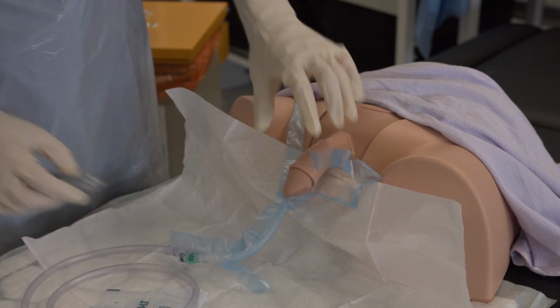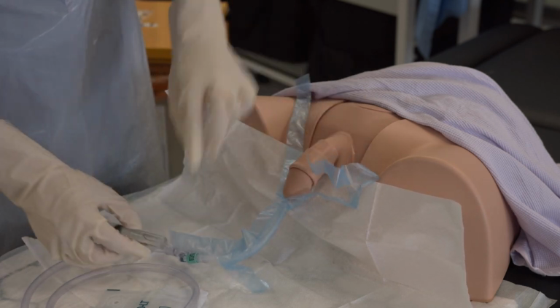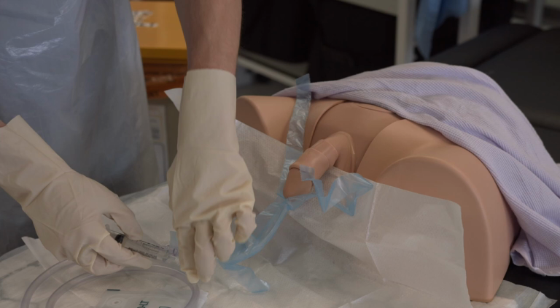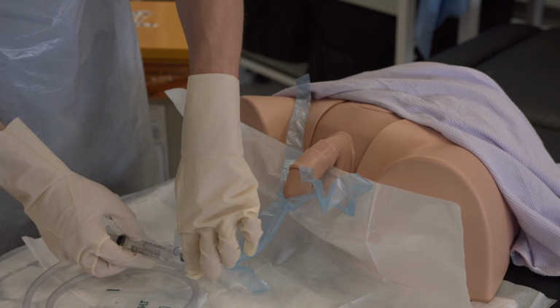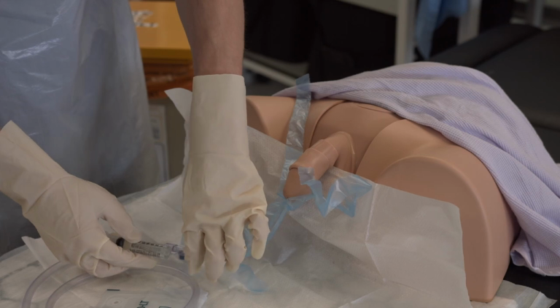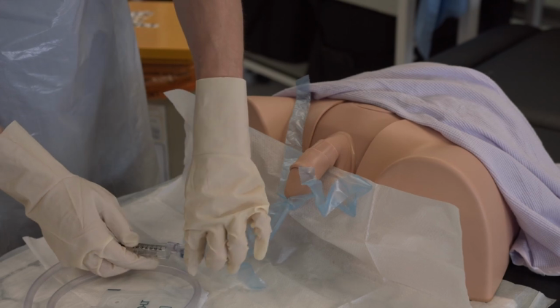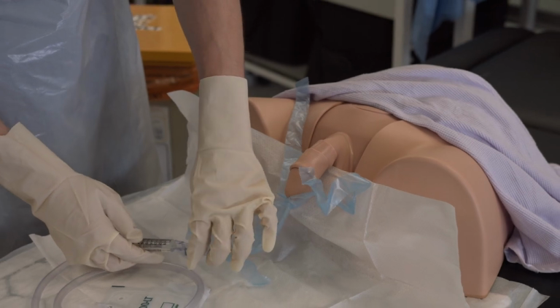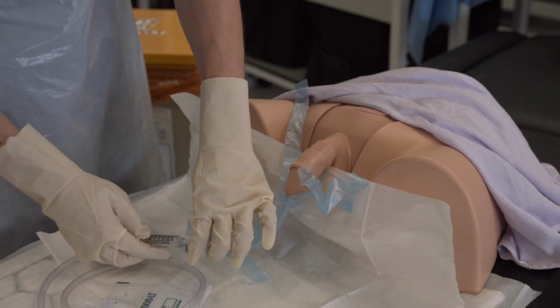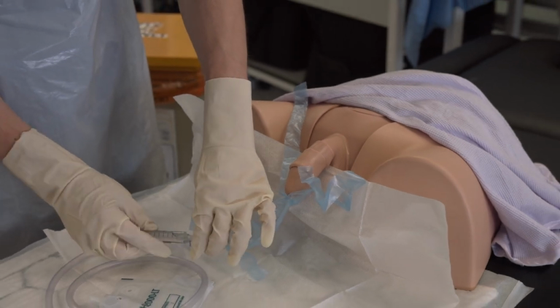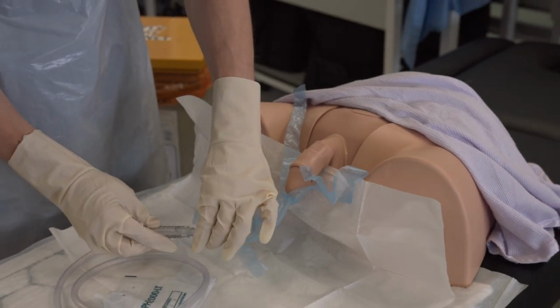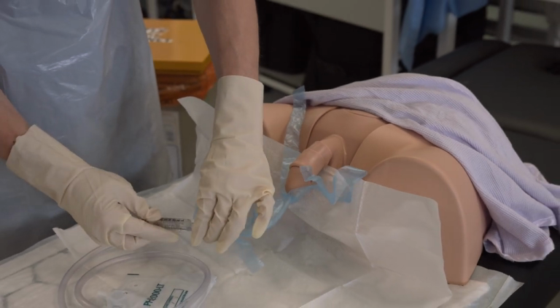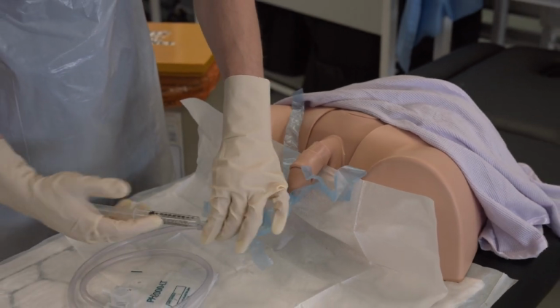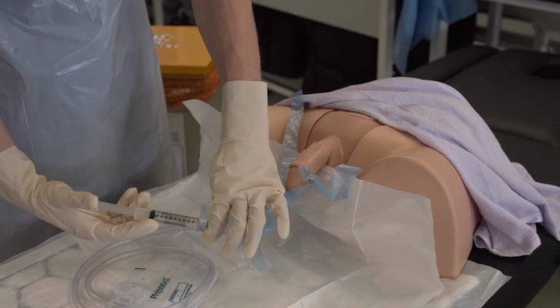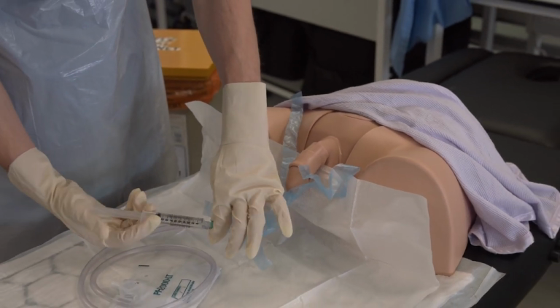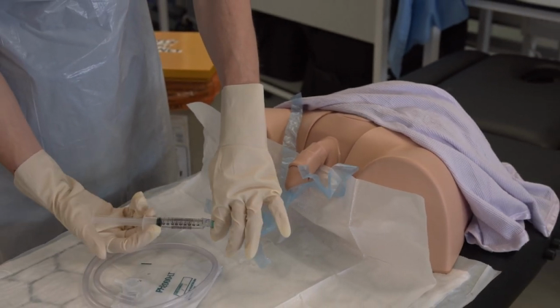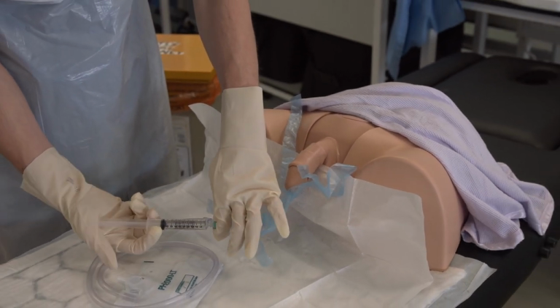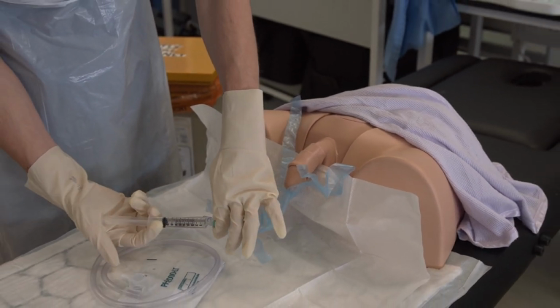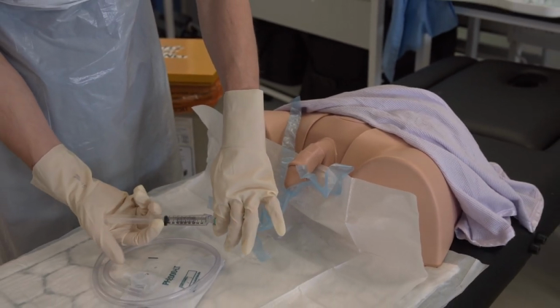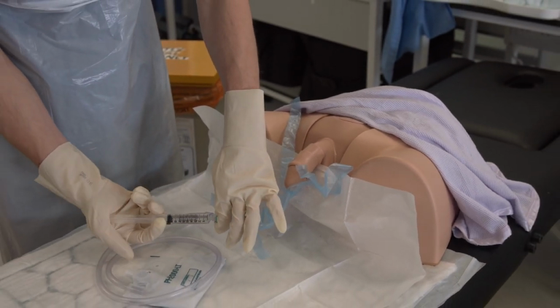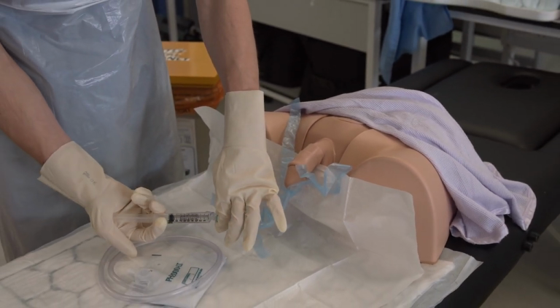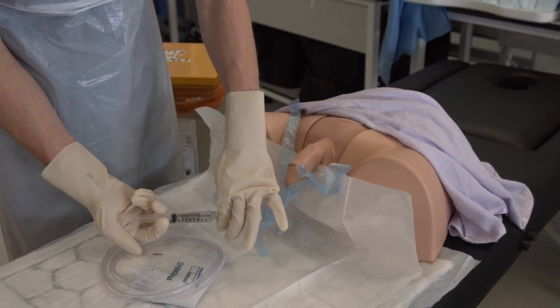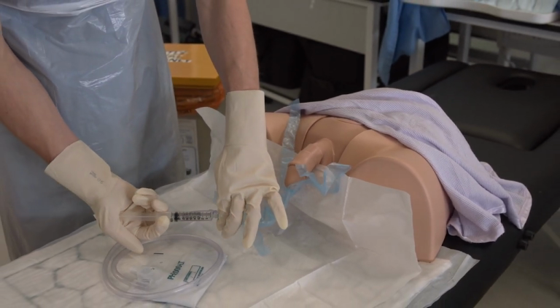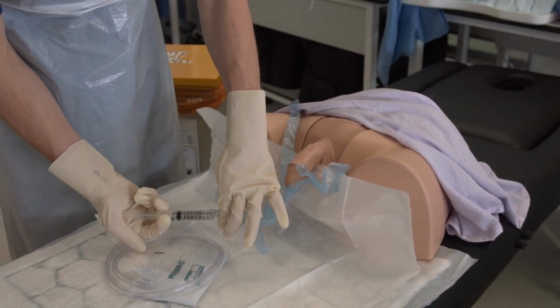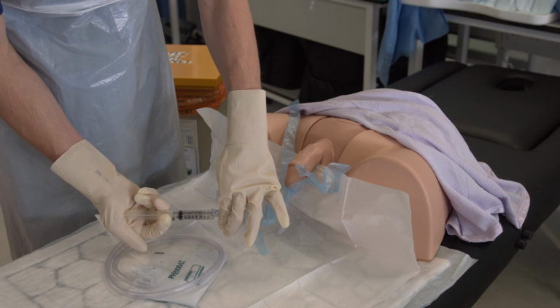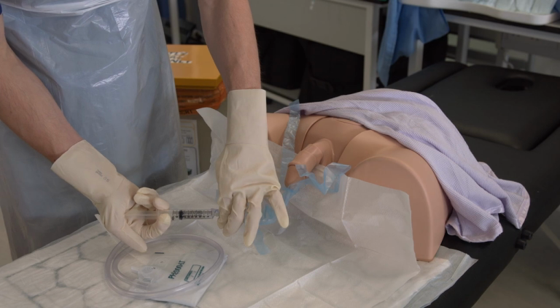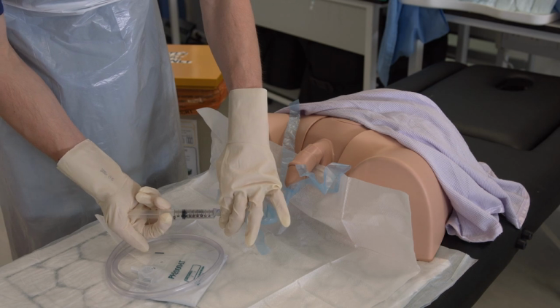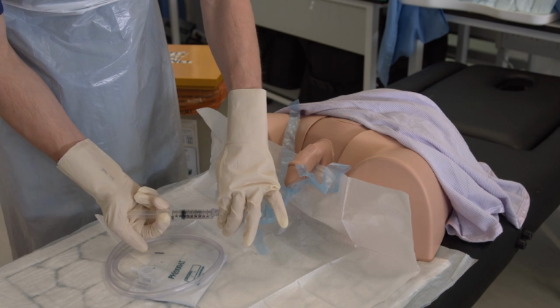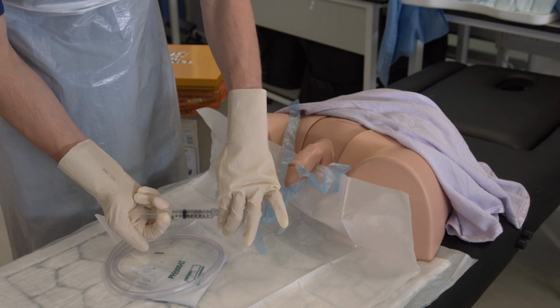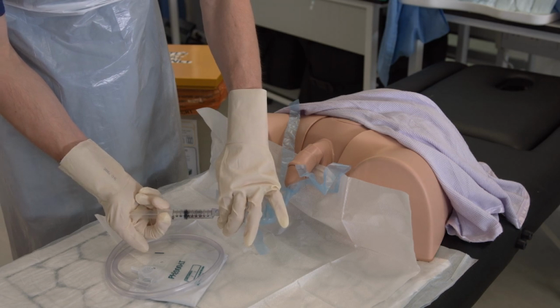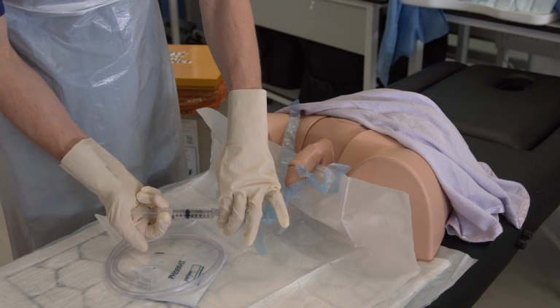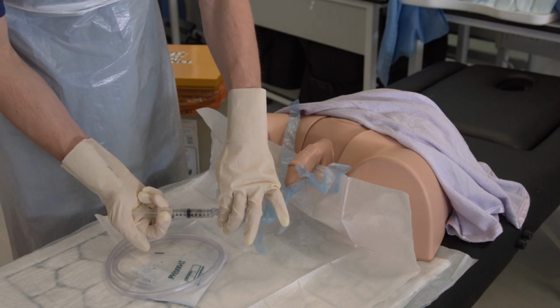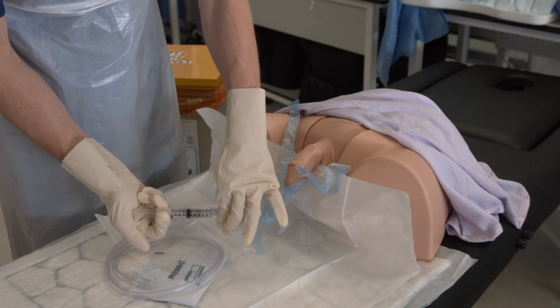Inflate the balloon by connecting the water syringe to the green end of the catheter and pushing through all 10 millilitres of water.